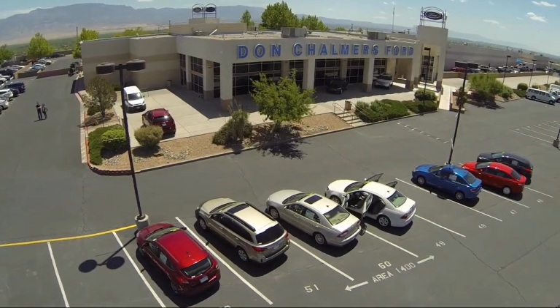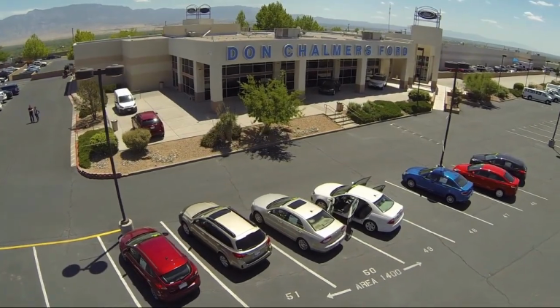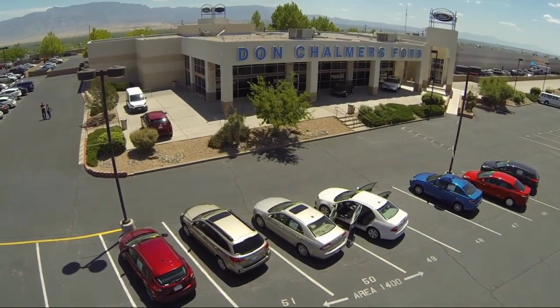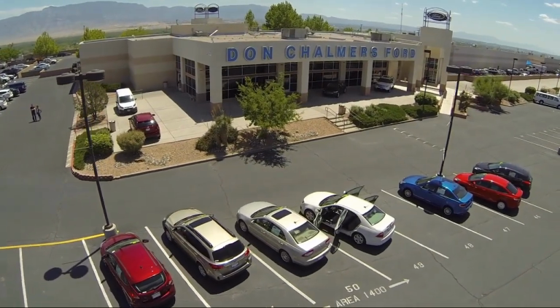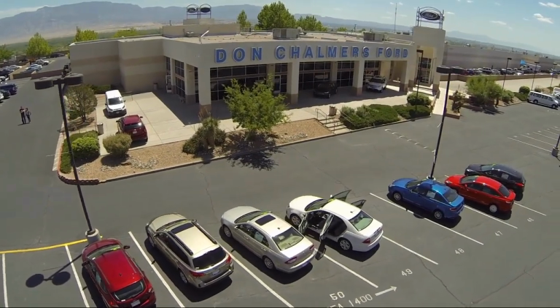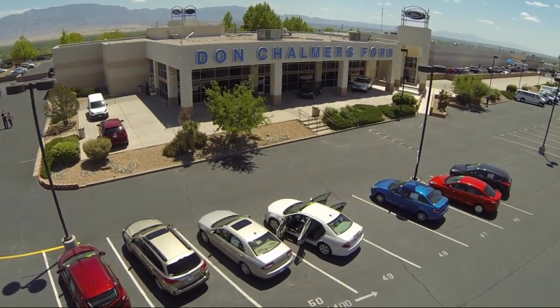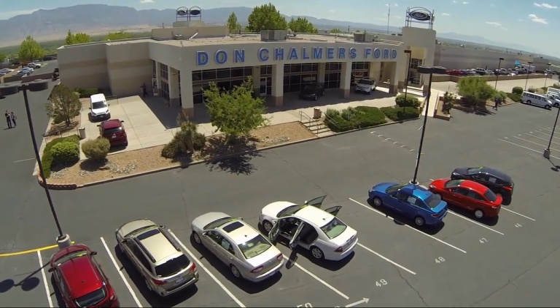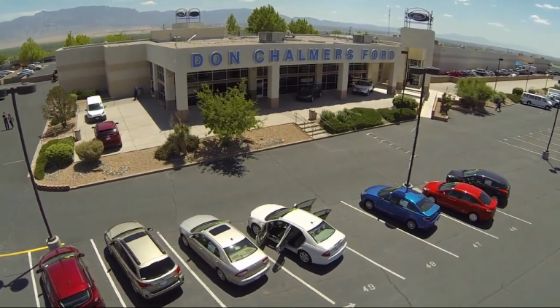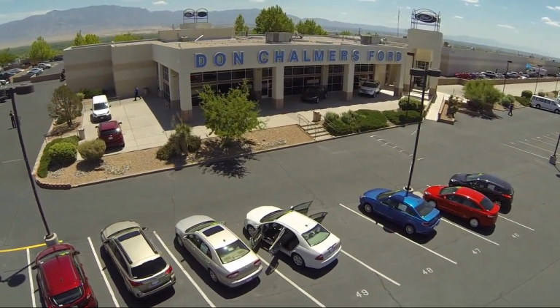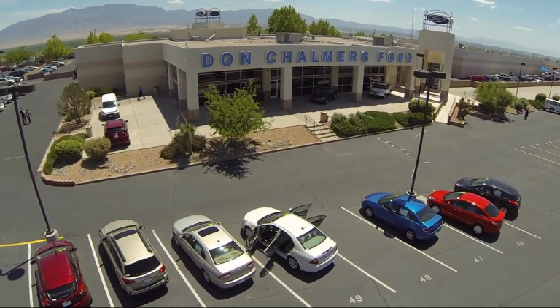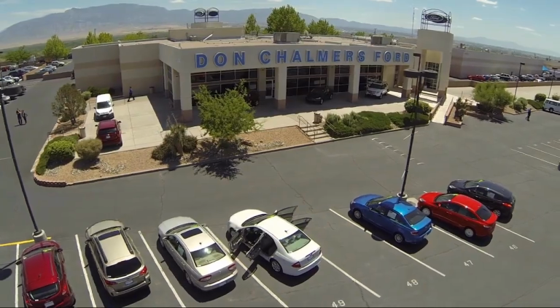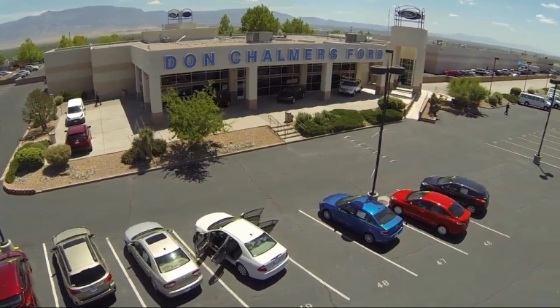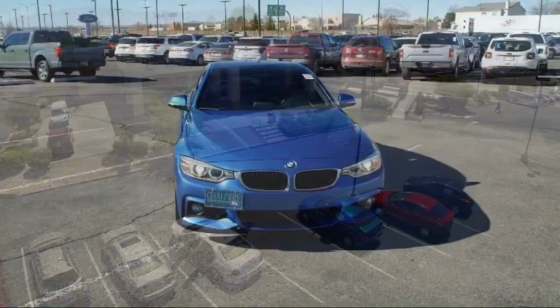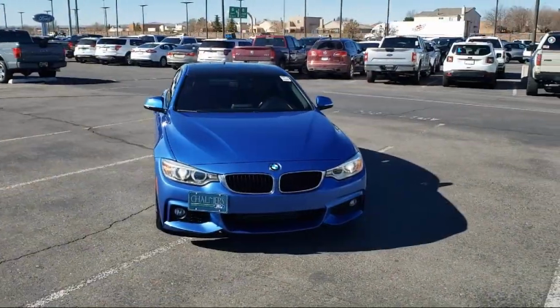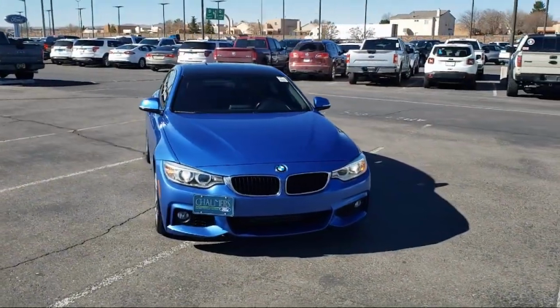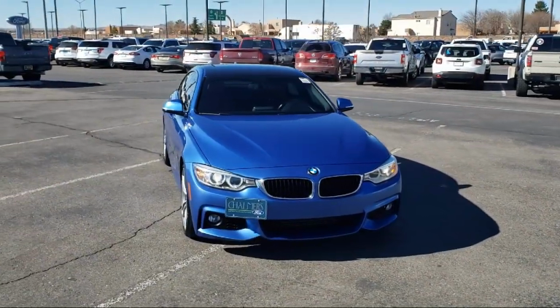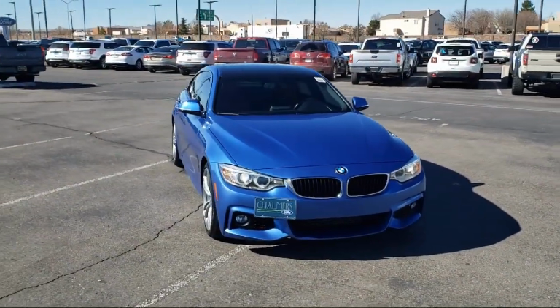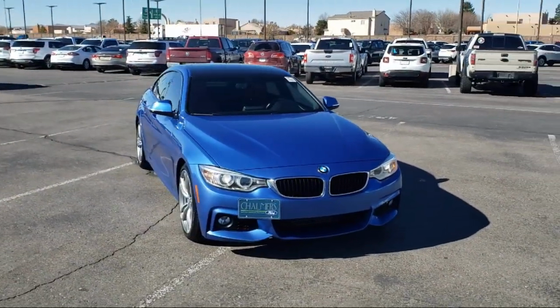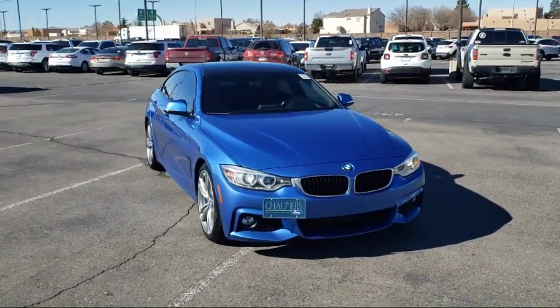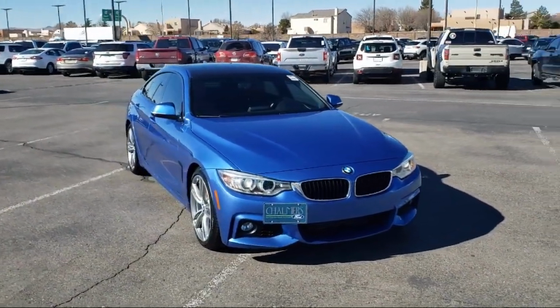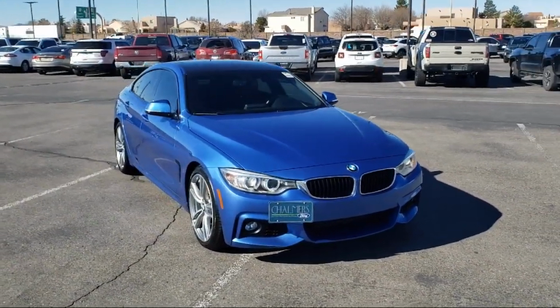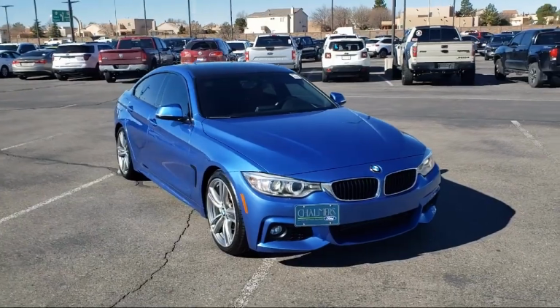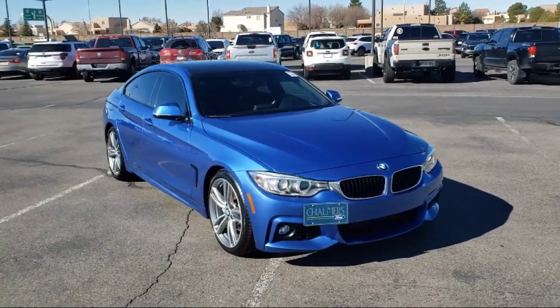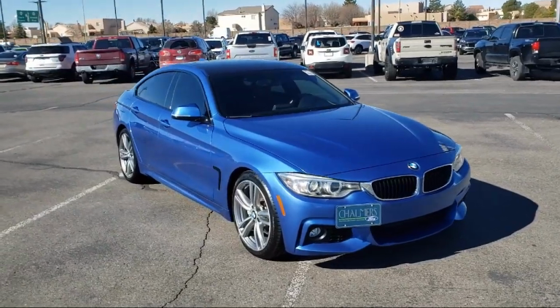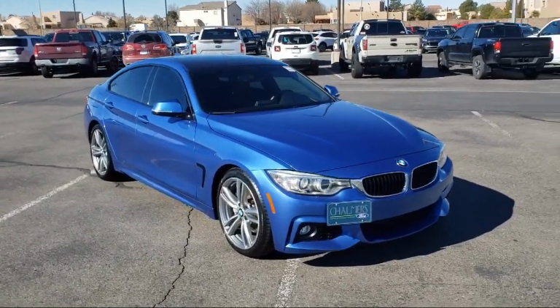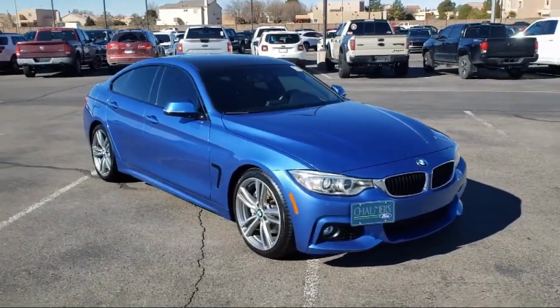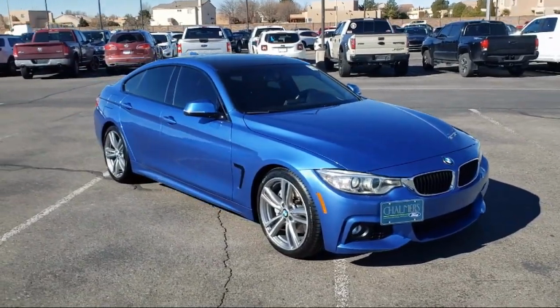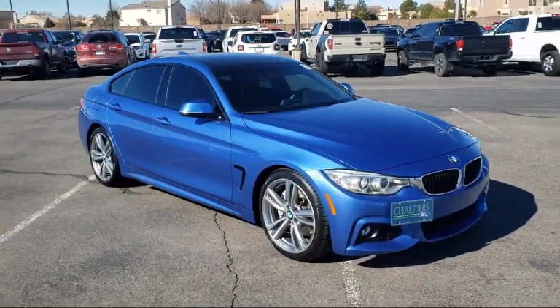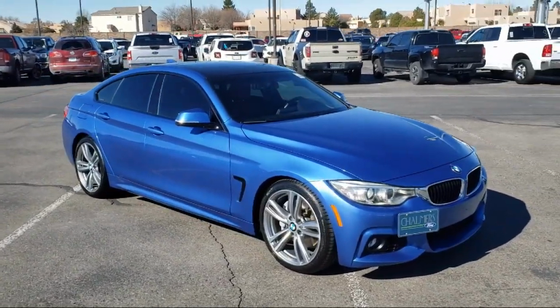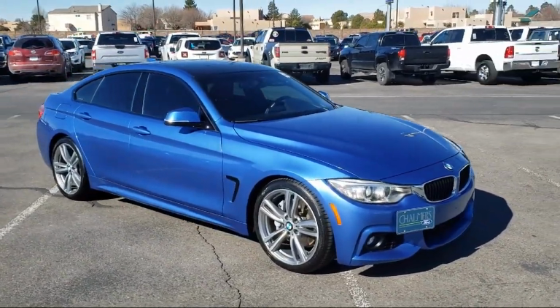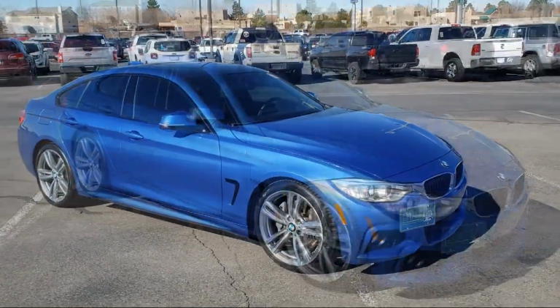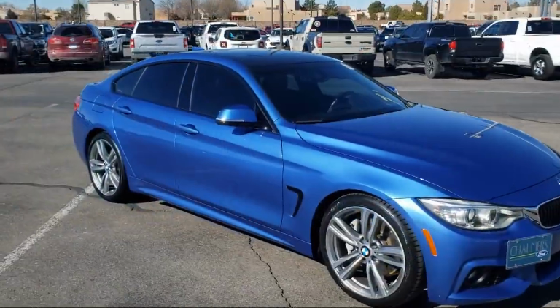Welcome to Don Chalmers Ford, and here's a look at another one of our vehicles from our great selection. It comes equipped with Harman Kardon Premium Audio System, fully automatic headlights, tire pressure monitoring system, and steering wheel controls.